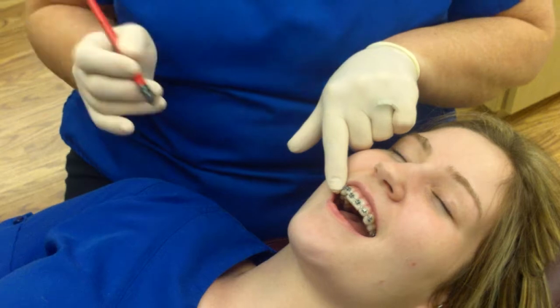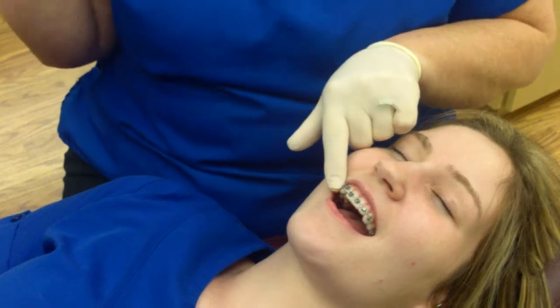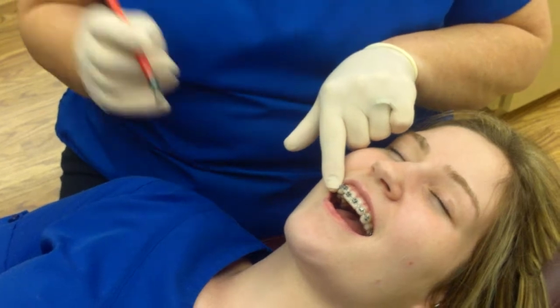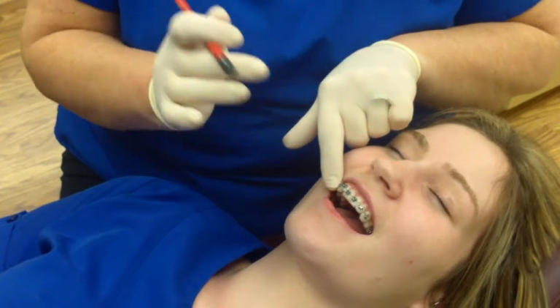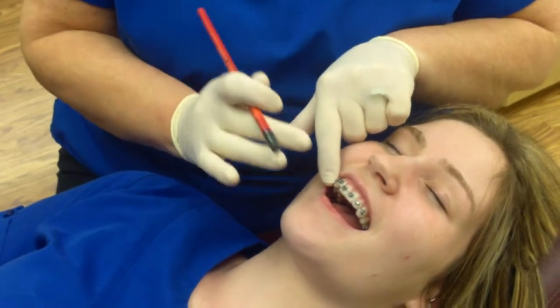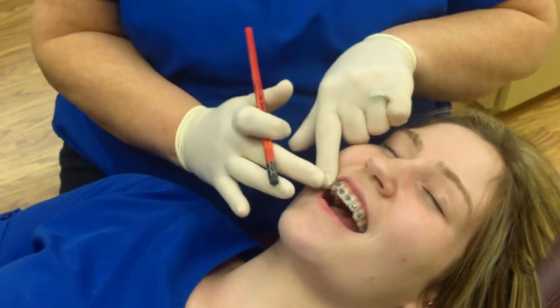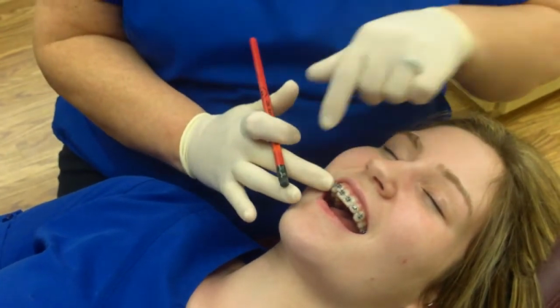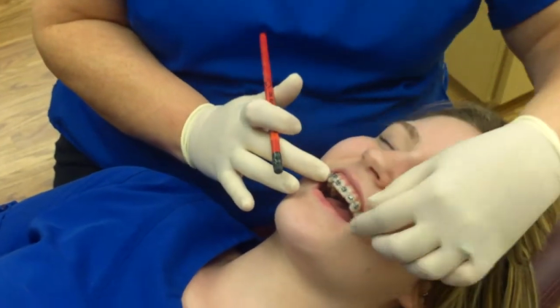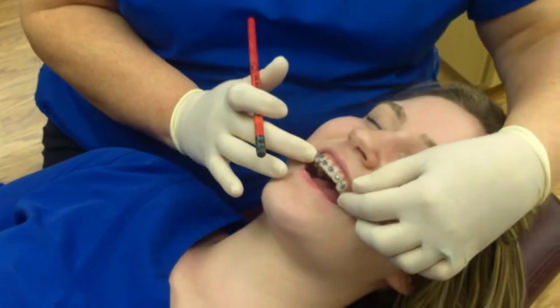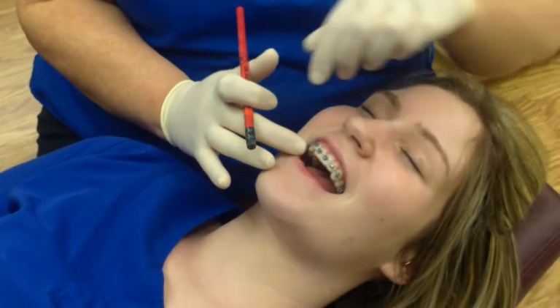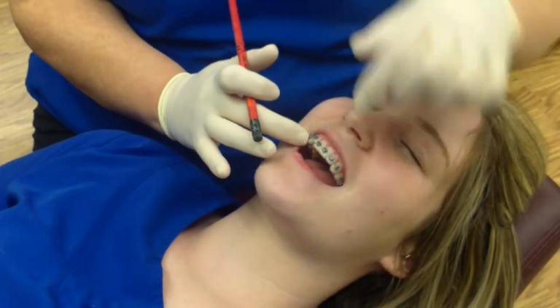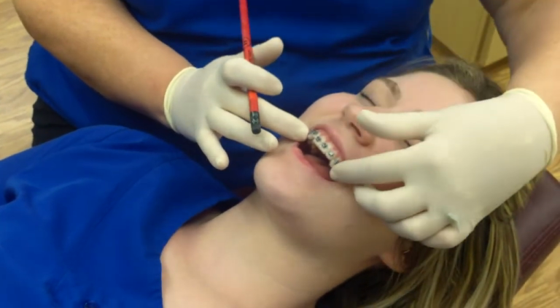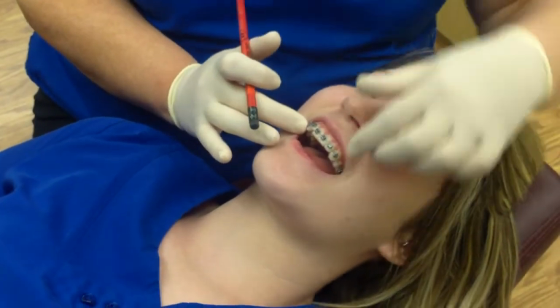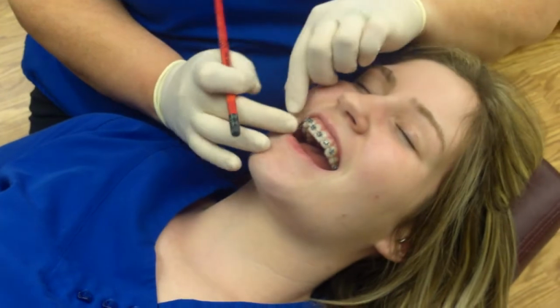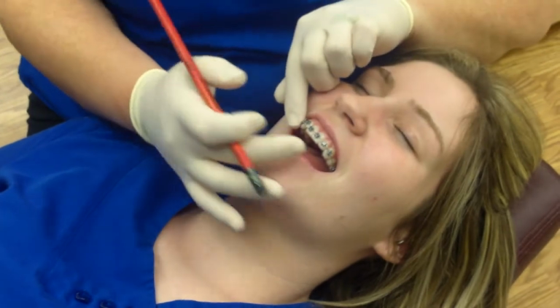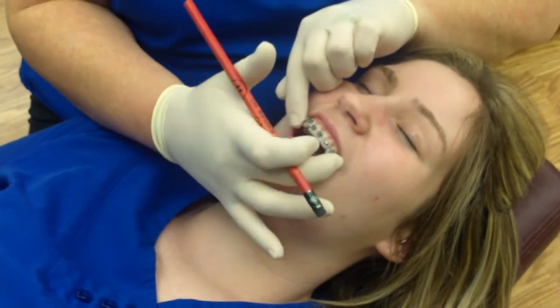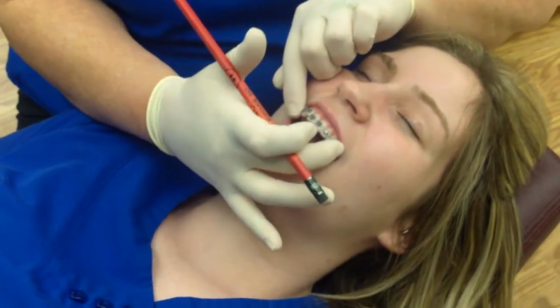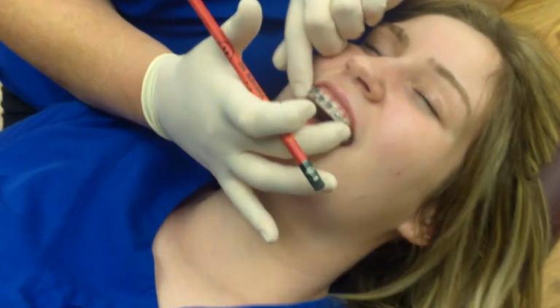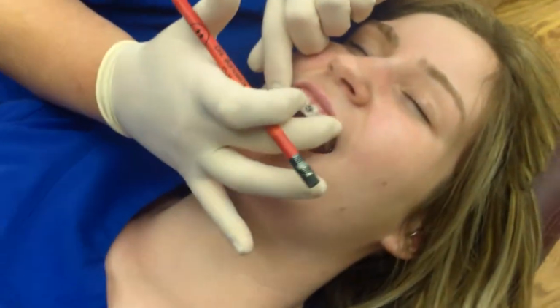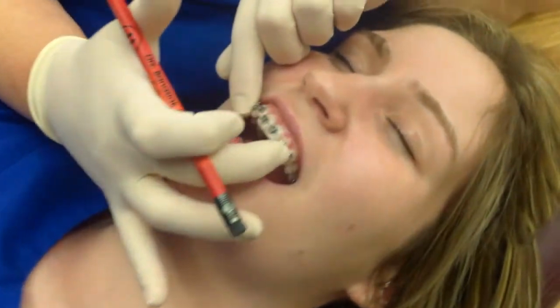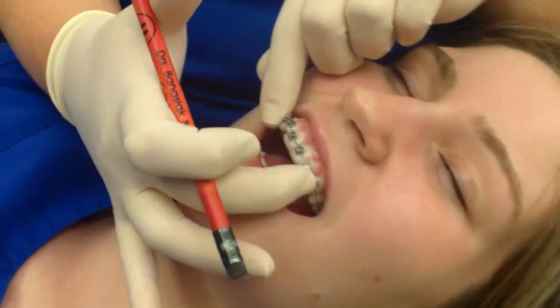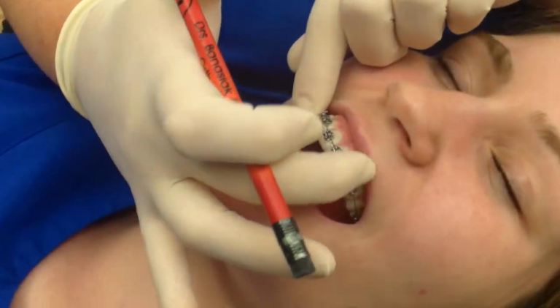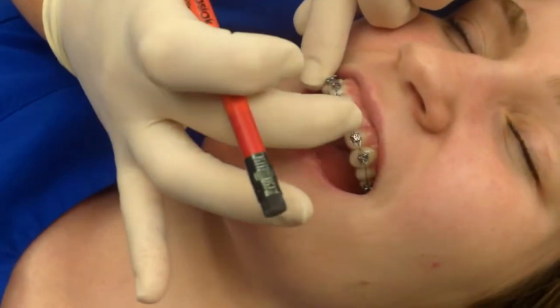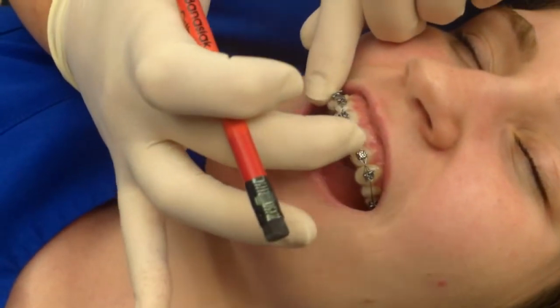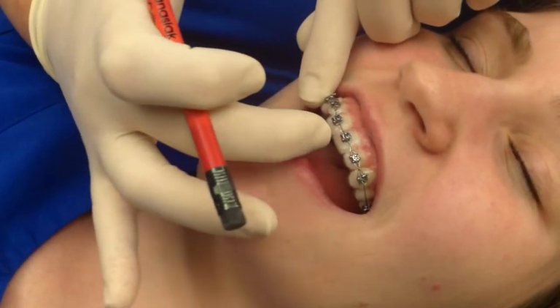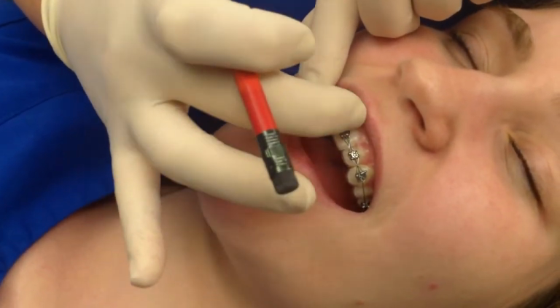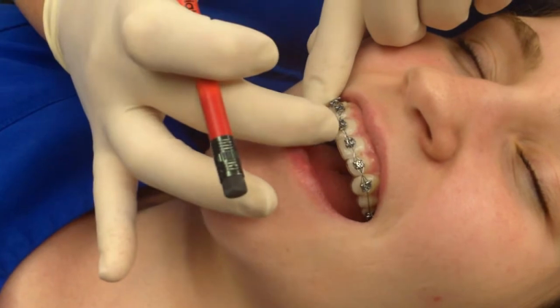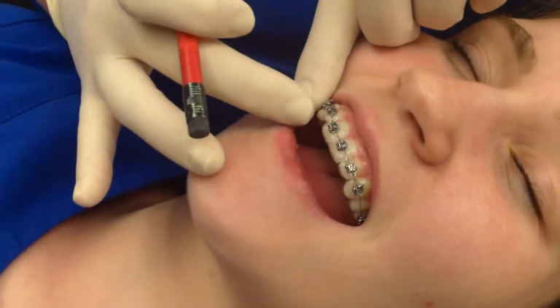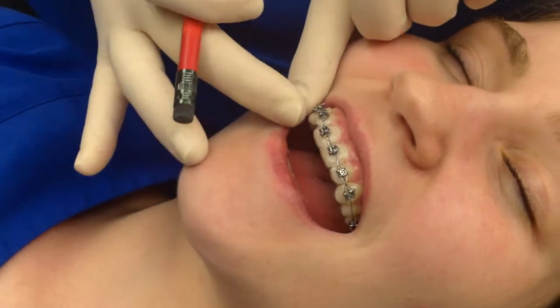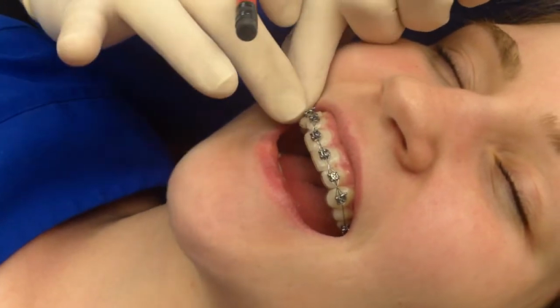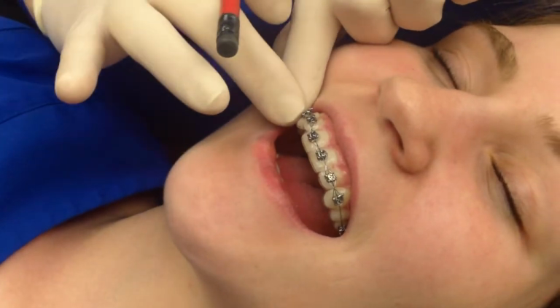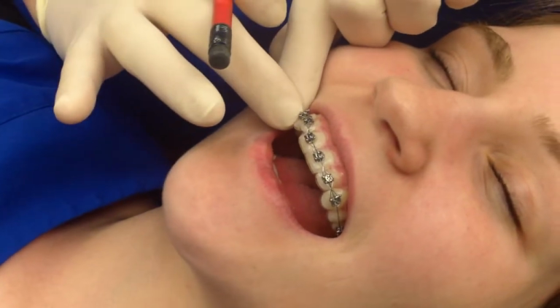Hi folks, Mama Sue here. I just want to teach you in case you have an issue with what's called a coat tie. We take a wire and we literally braid it in between the brackets and then we twist the end wire.